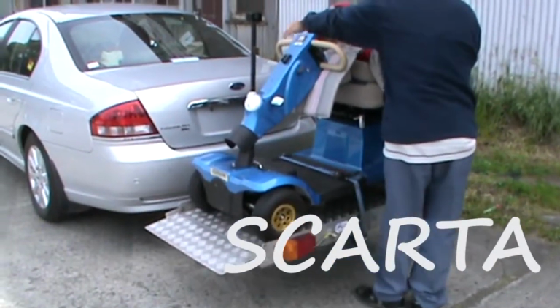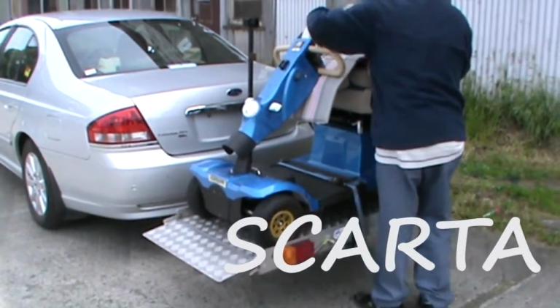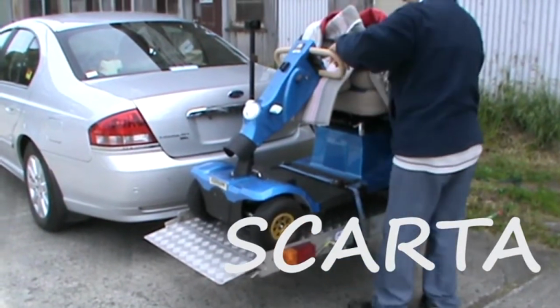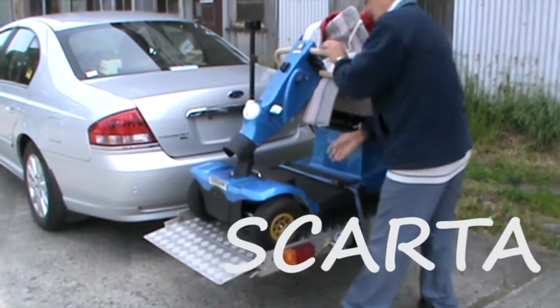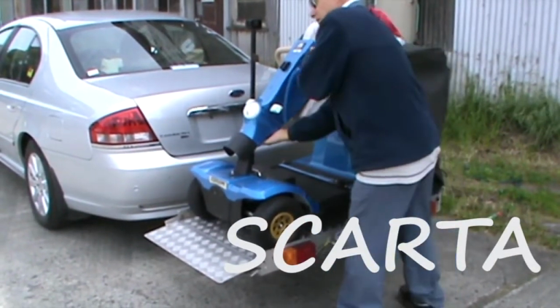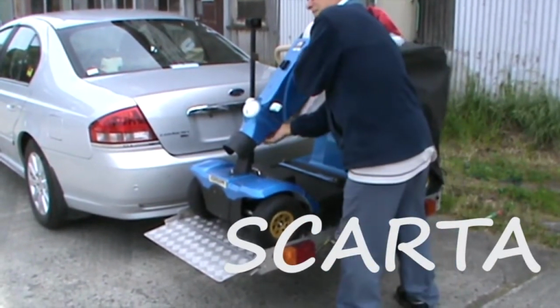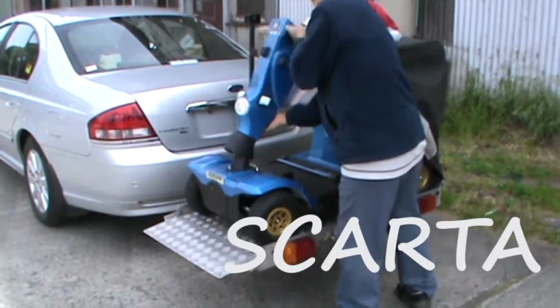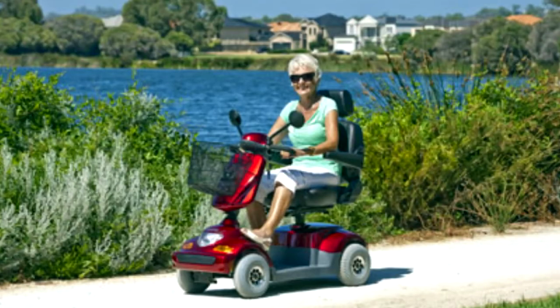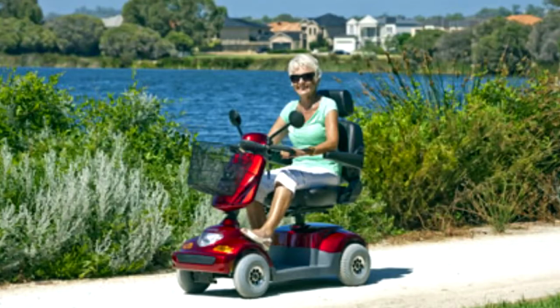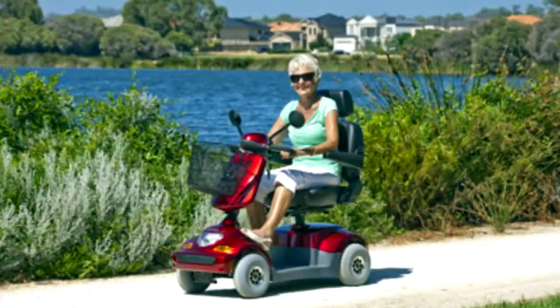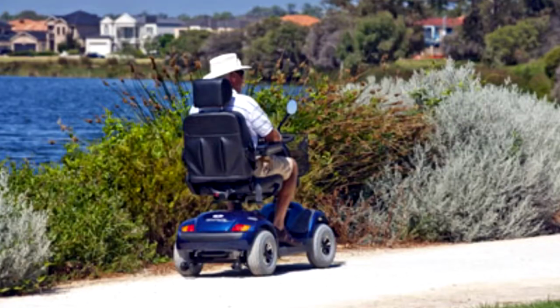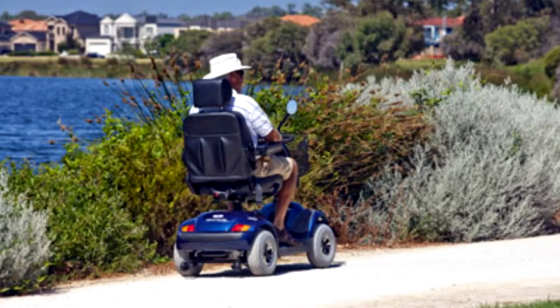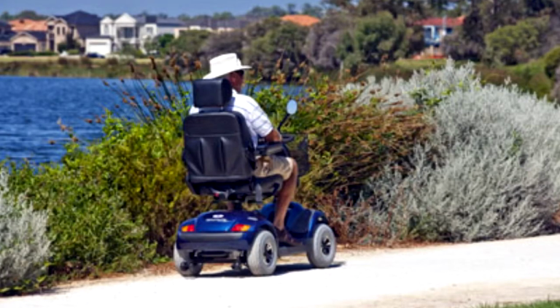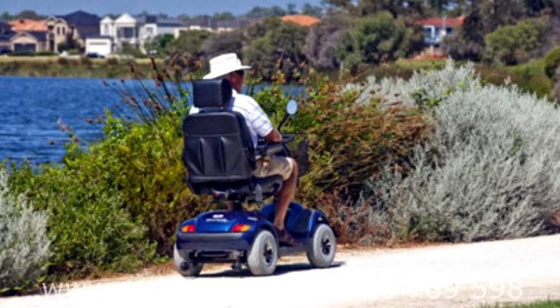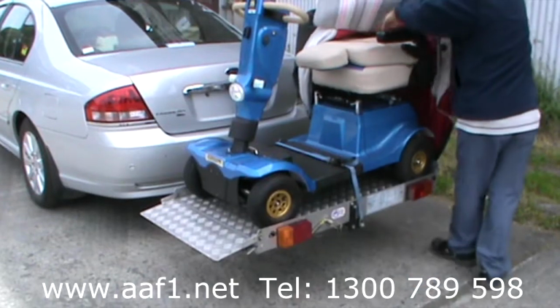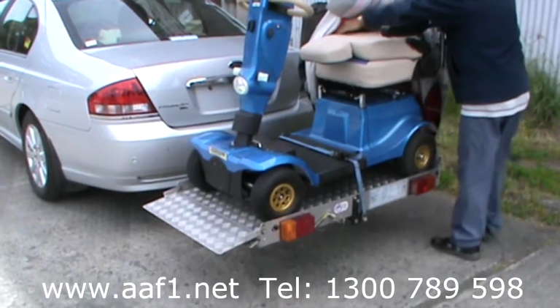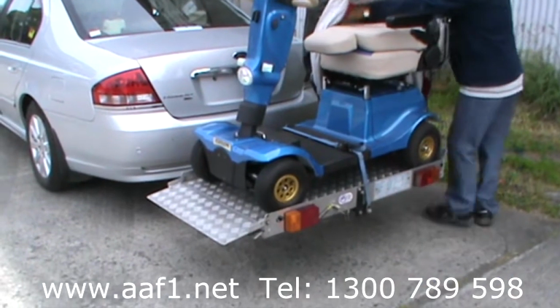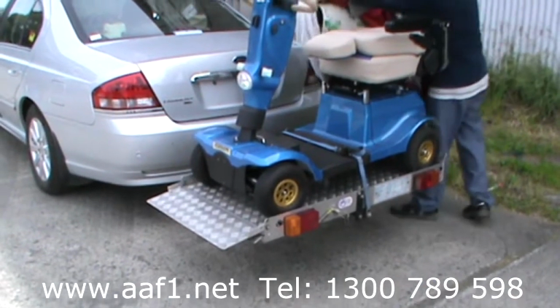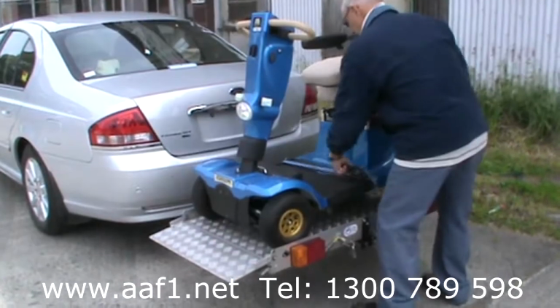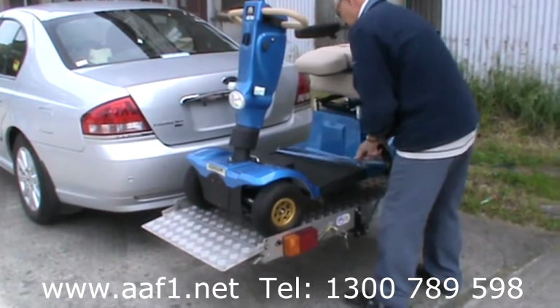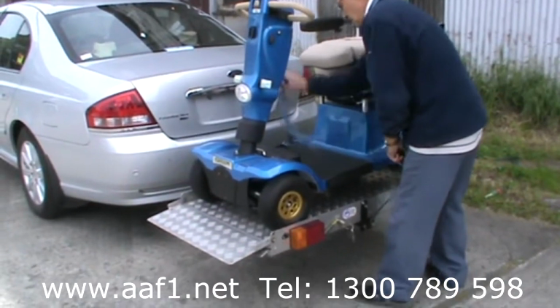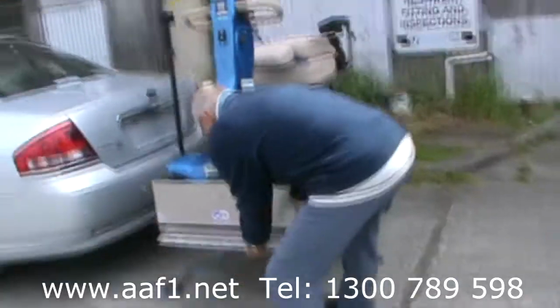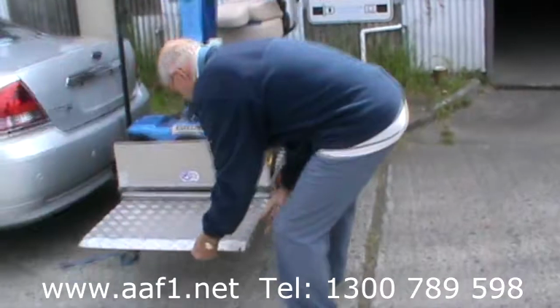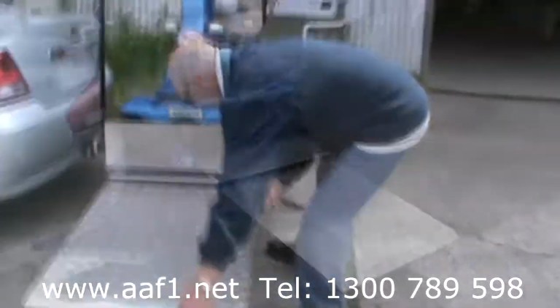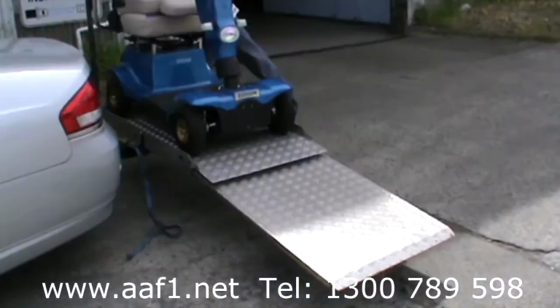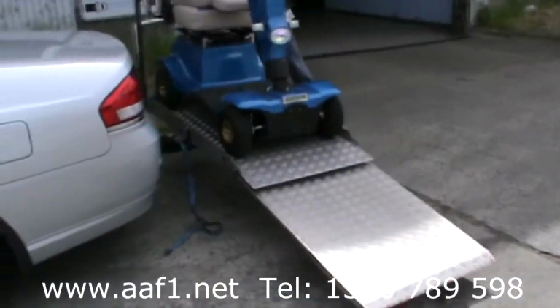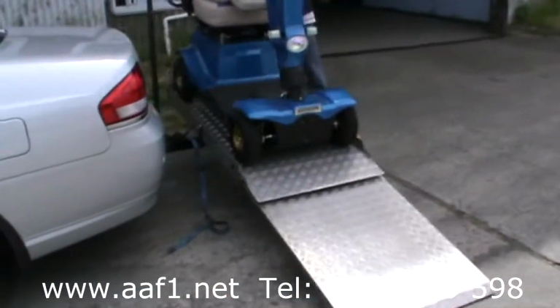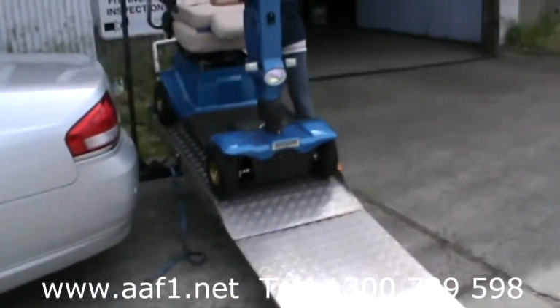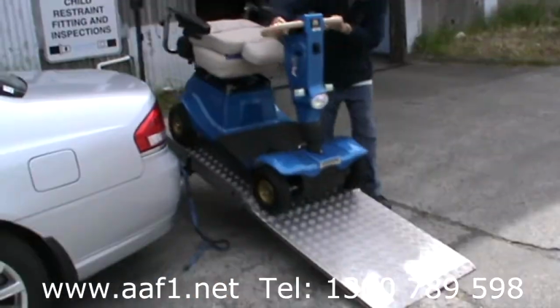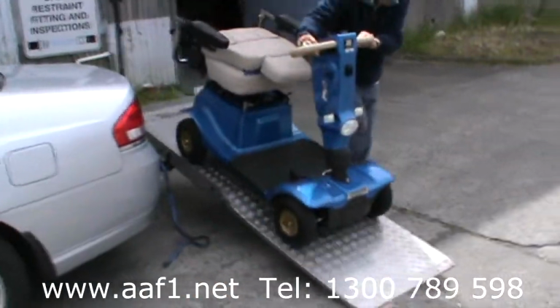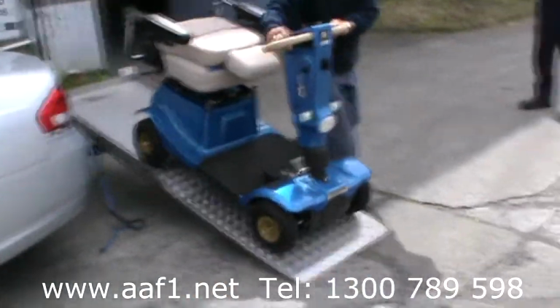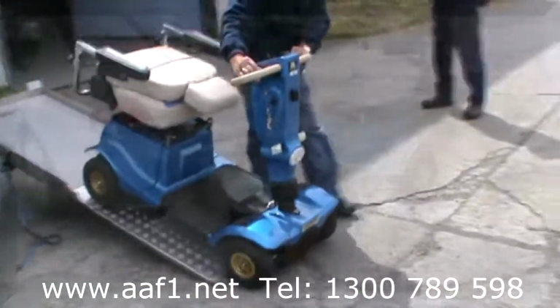Scada, the scooter carrier. Freedom and independence. Simple, easy. Just unstrap, slide out the ramp, tip it and unload your scooter and you're ready to go.